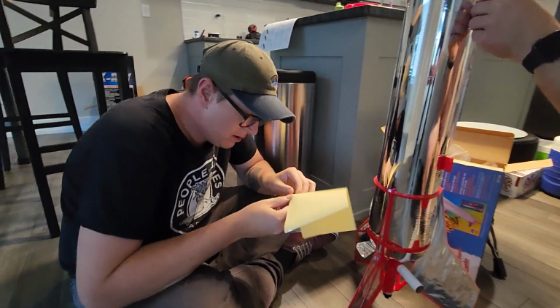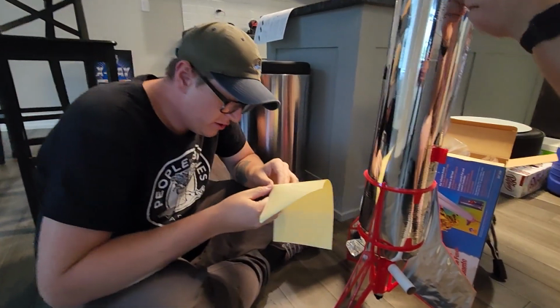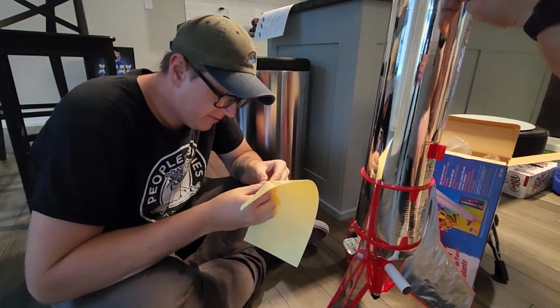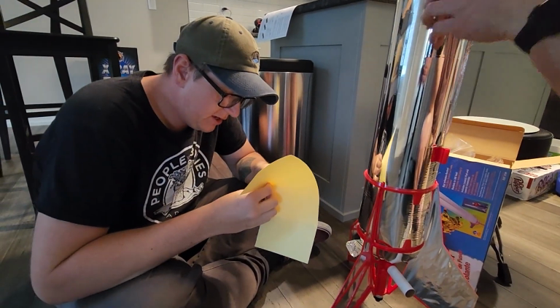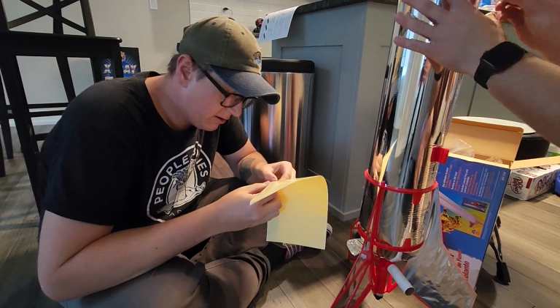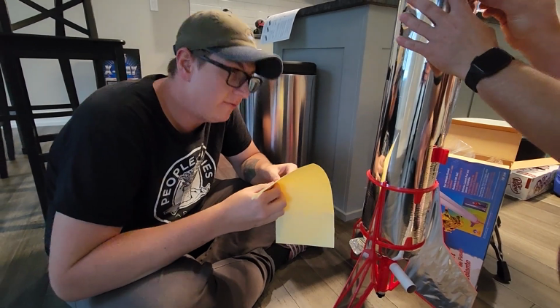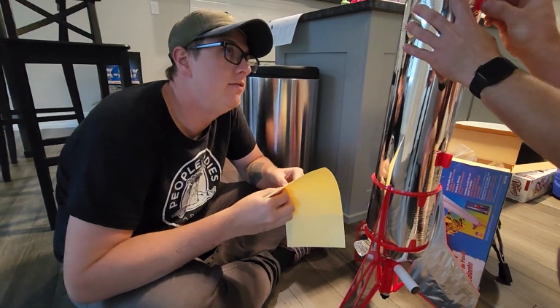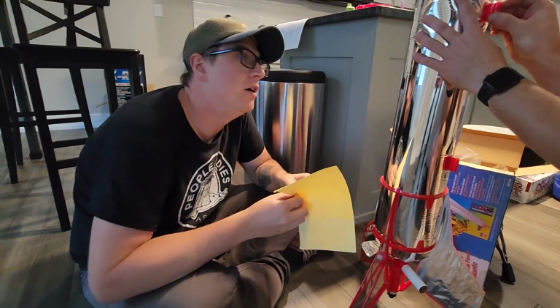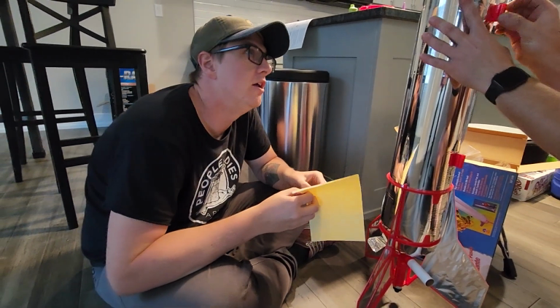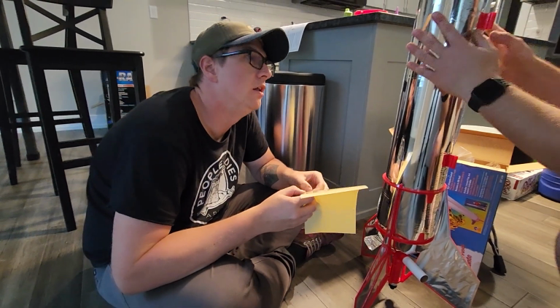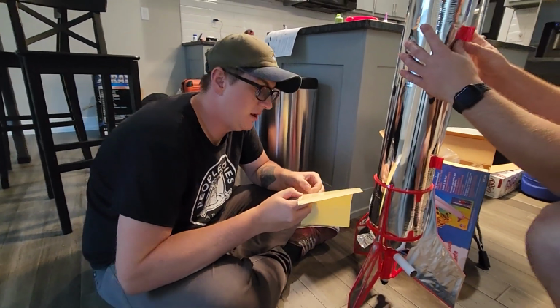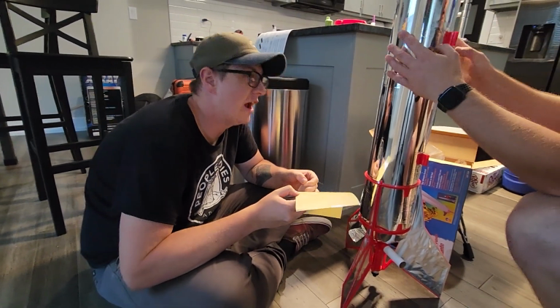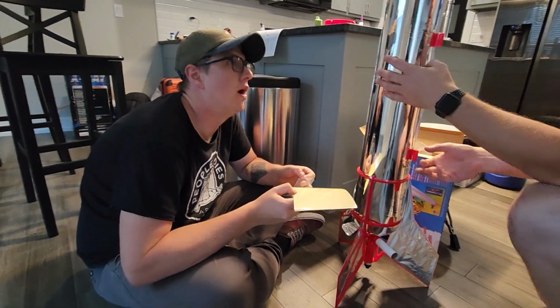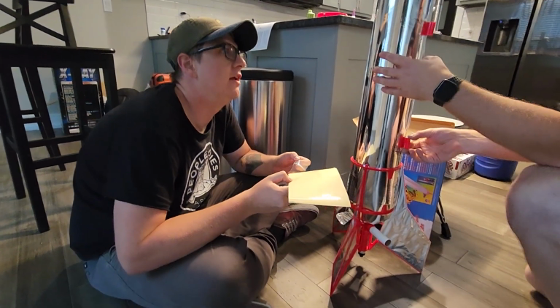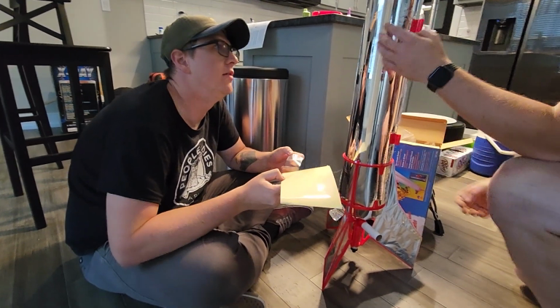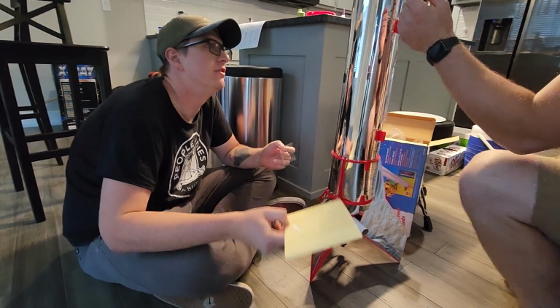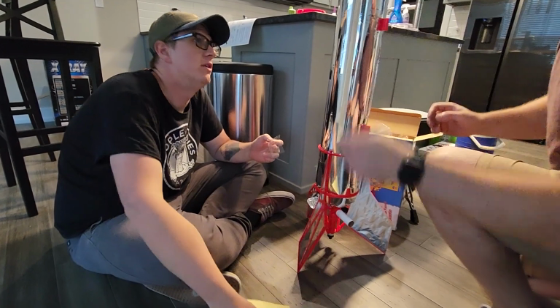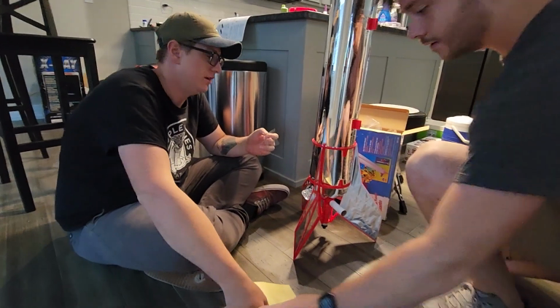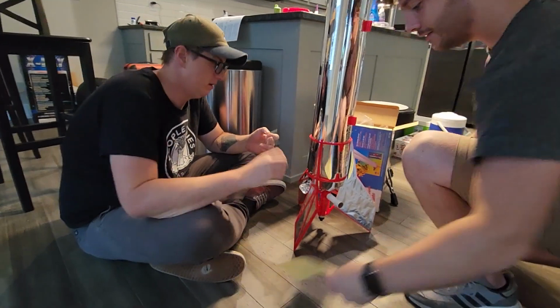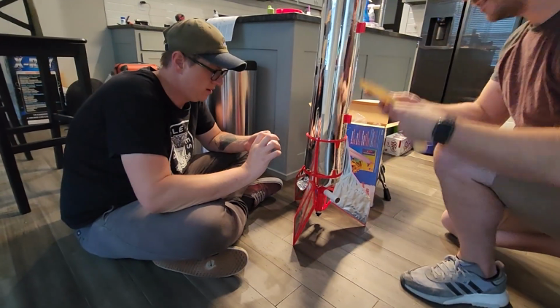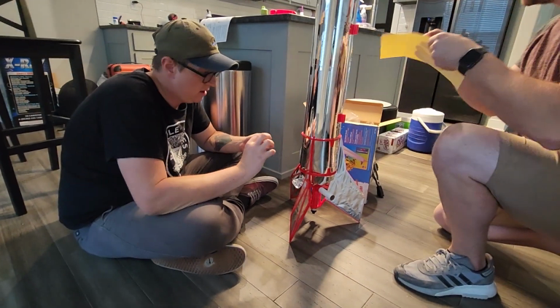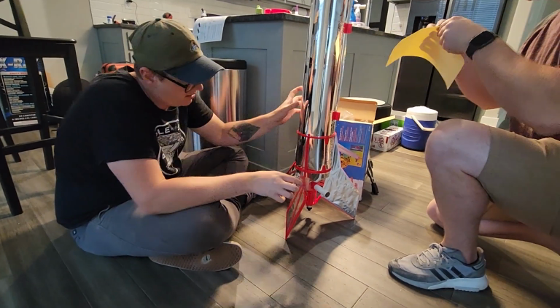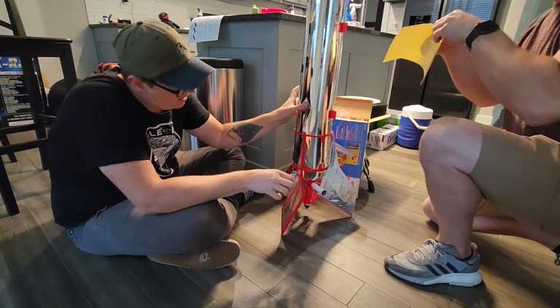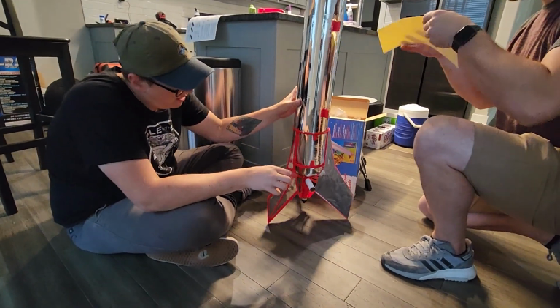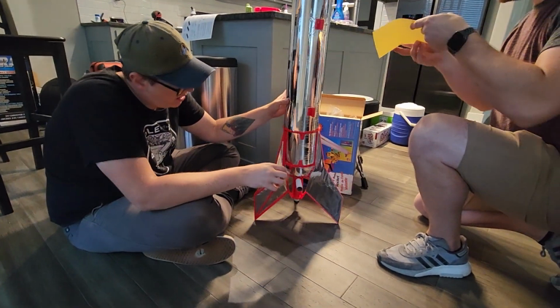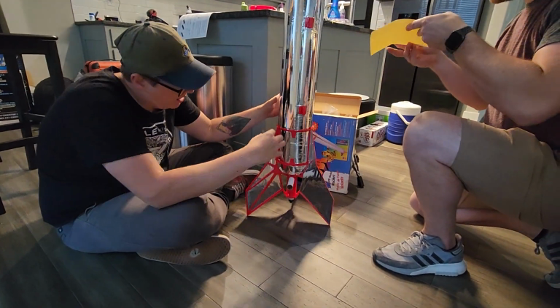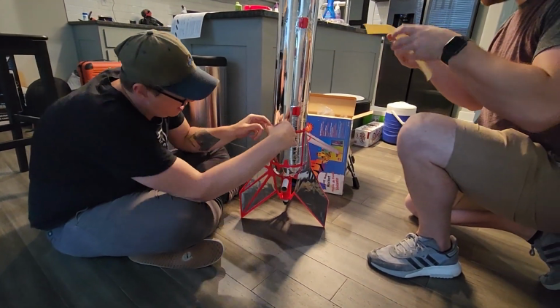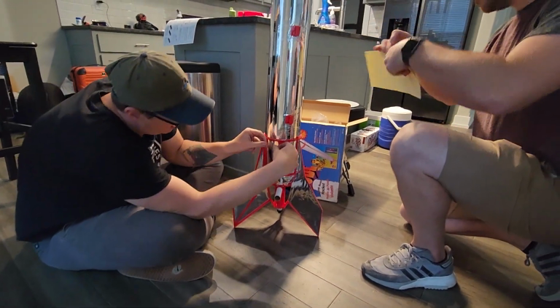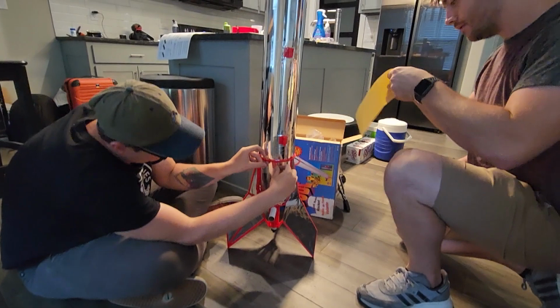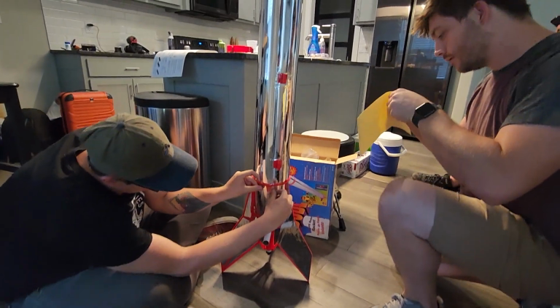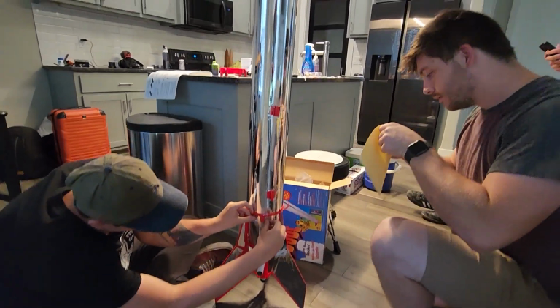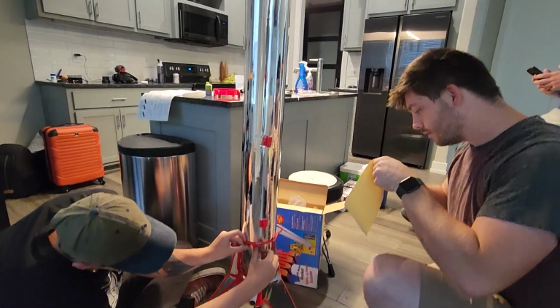We just built a 15-foot-tall upscale of an actual rocket, and this is what we're excited about. Because instant gratification — semi-instant.